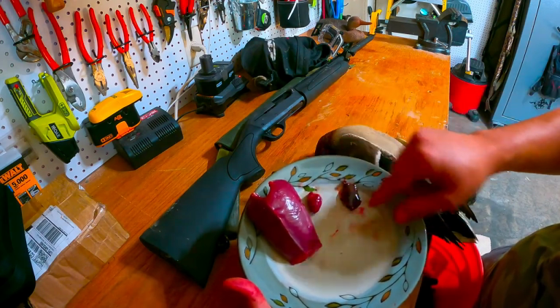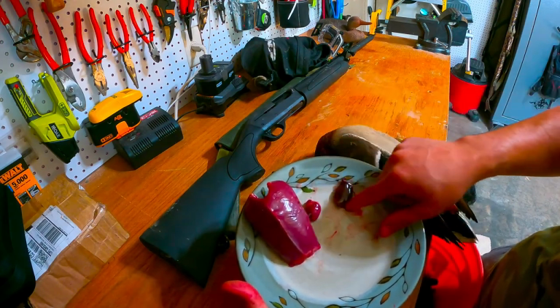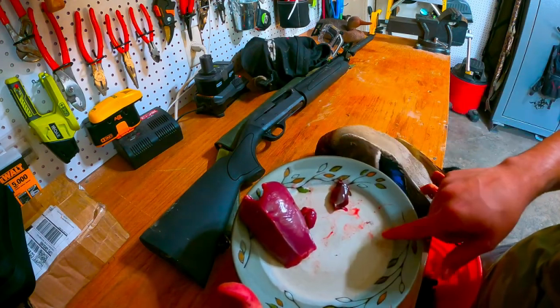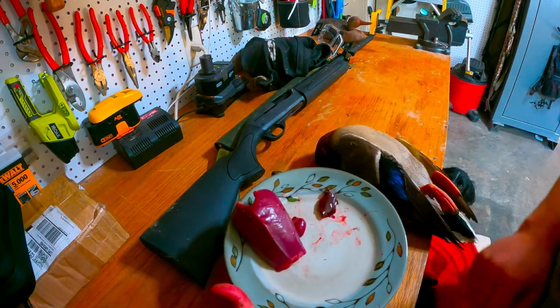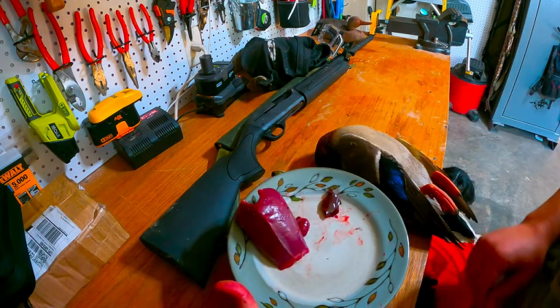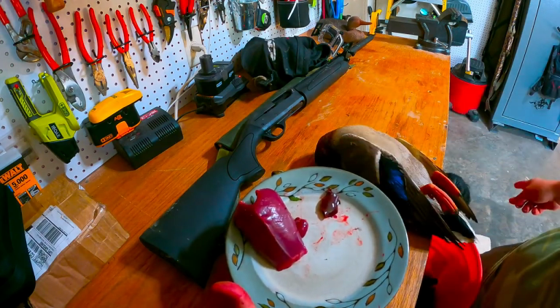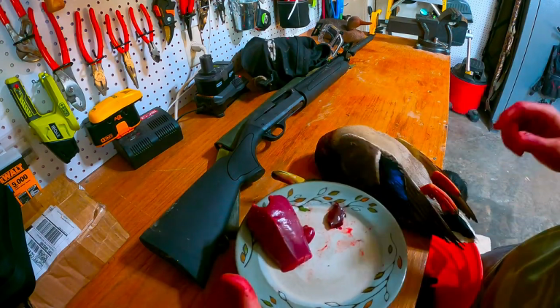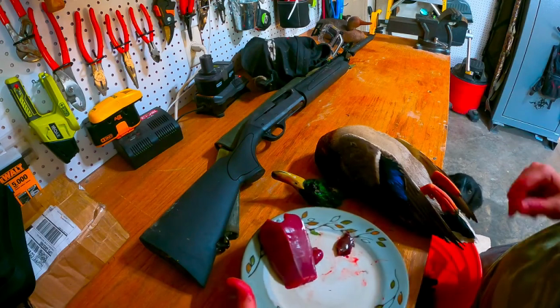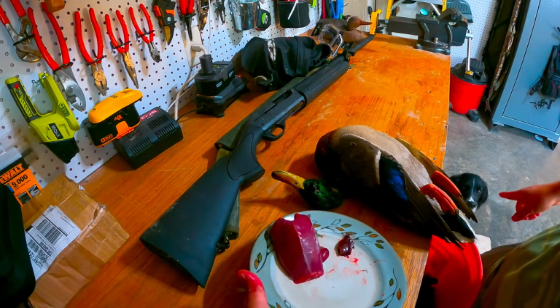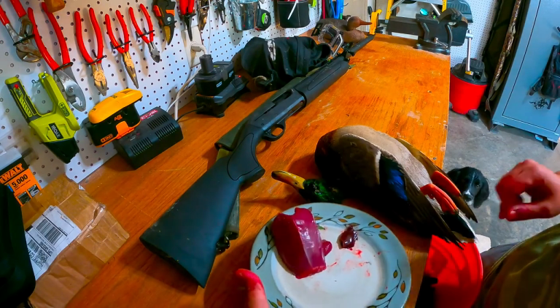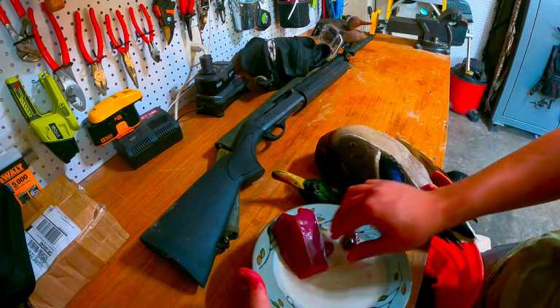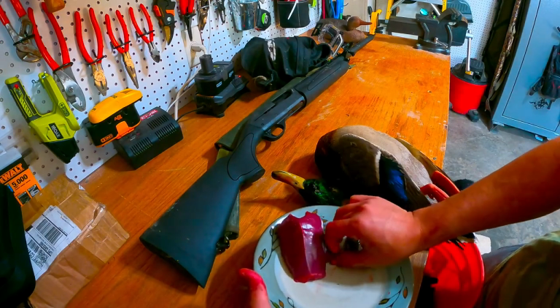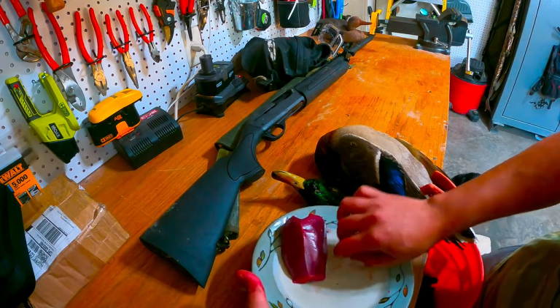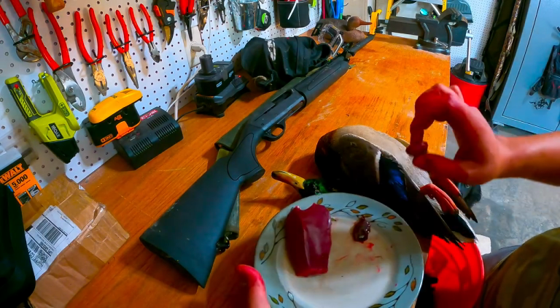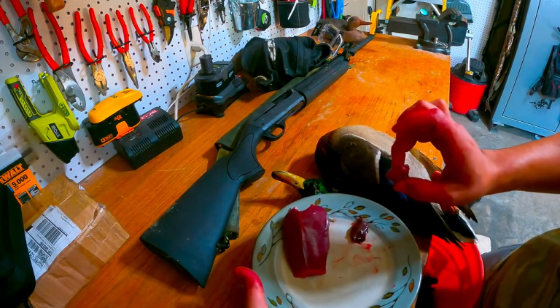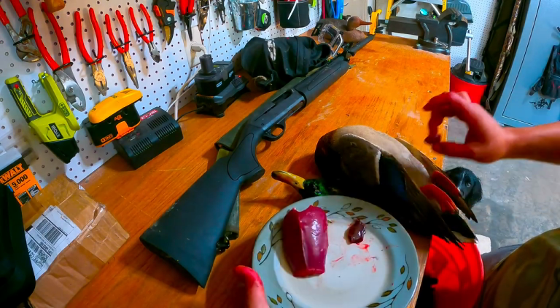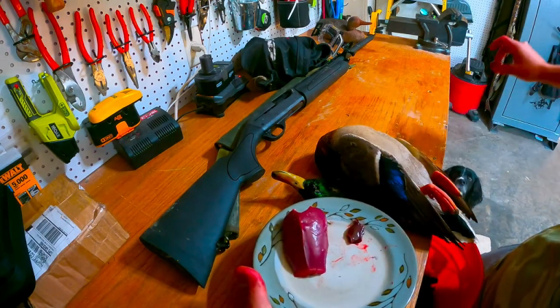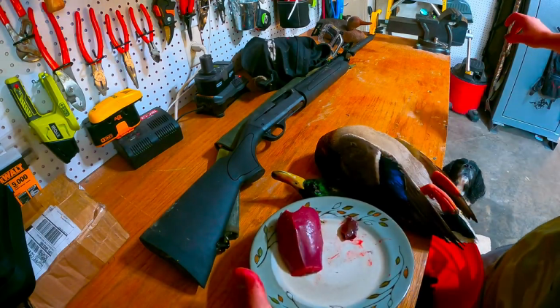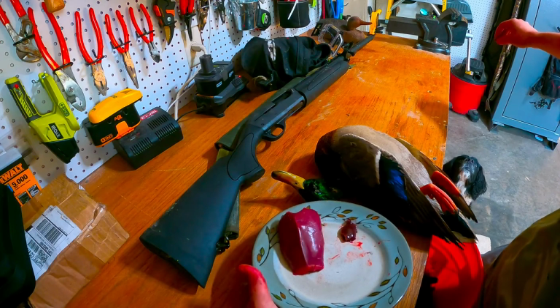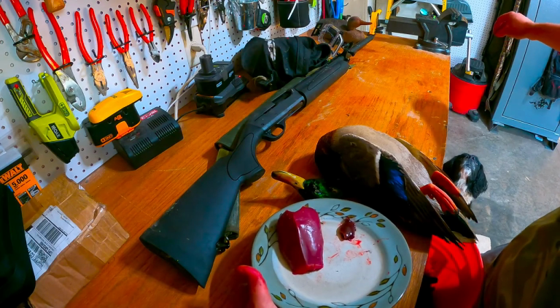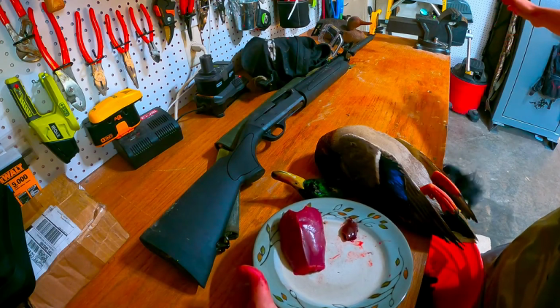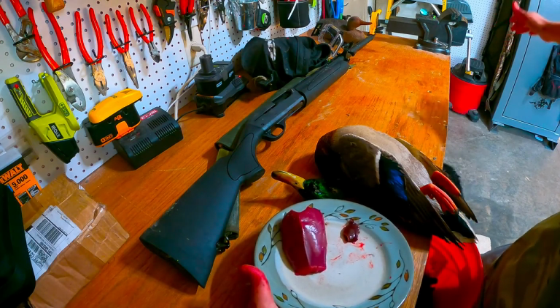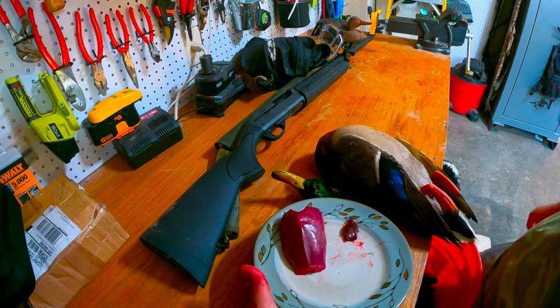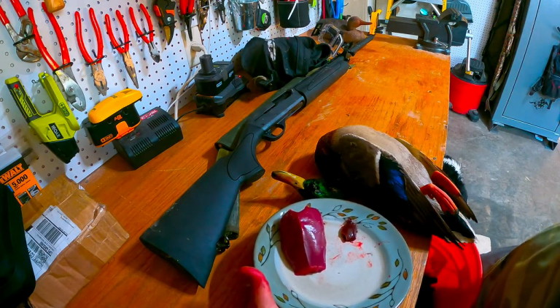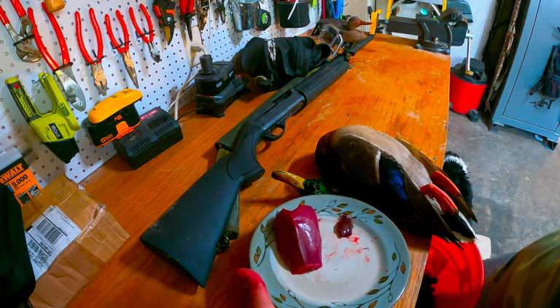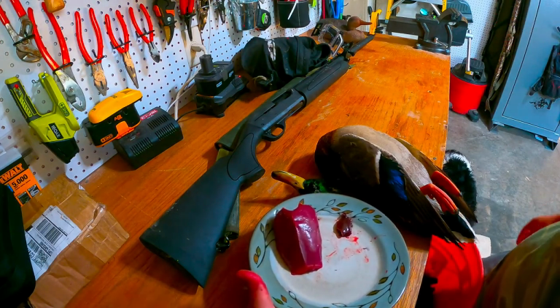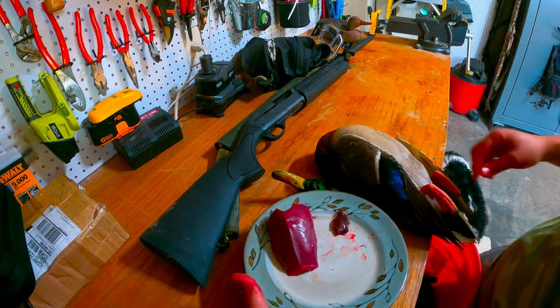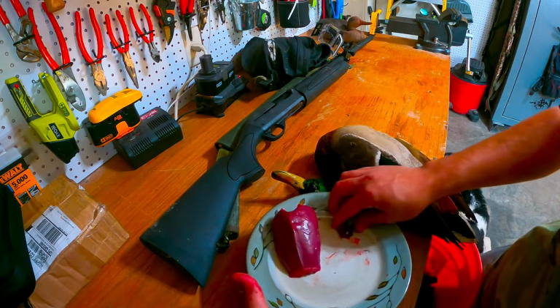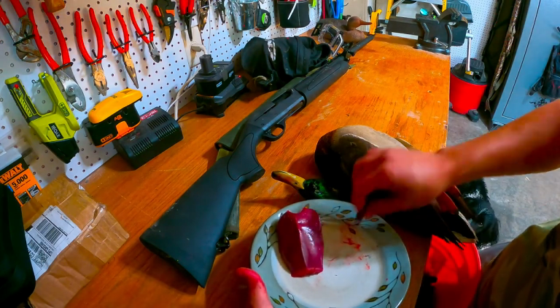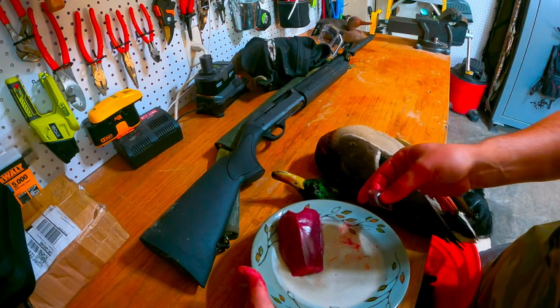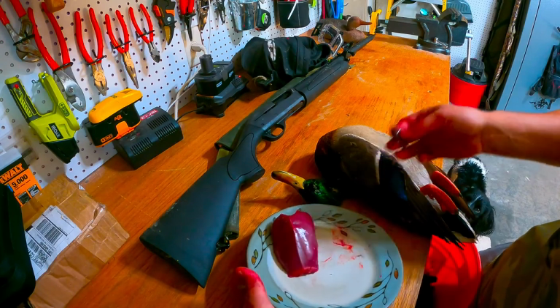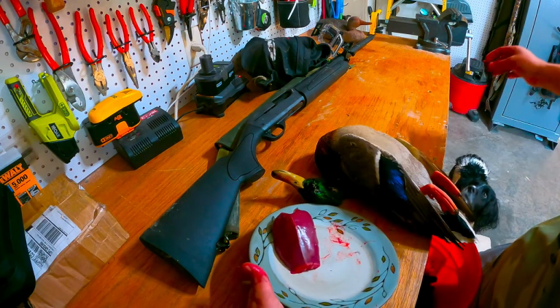And then a liver. We got a hungry Stella in the corner — I don't know if you can see her, but she loves the duck hearts. So we're just gonna tilt her back and drop it, and she eats it. She loves them. Let's see if she likes the liver as well.